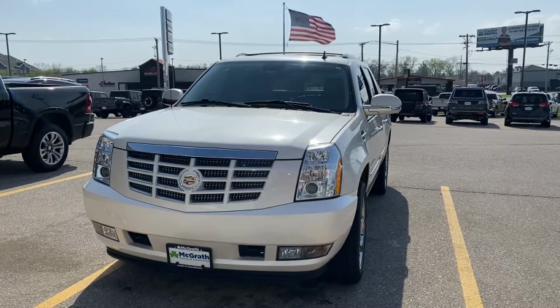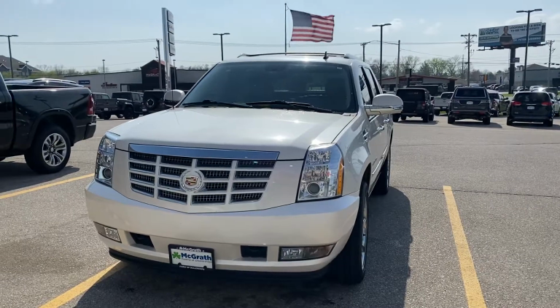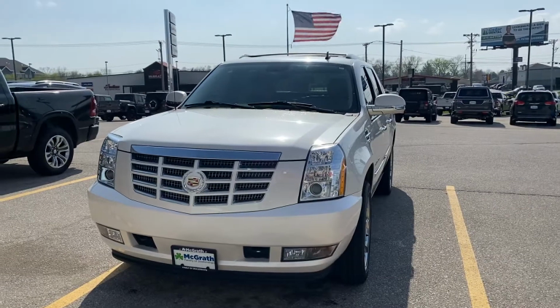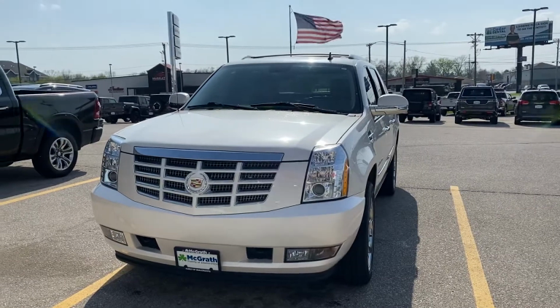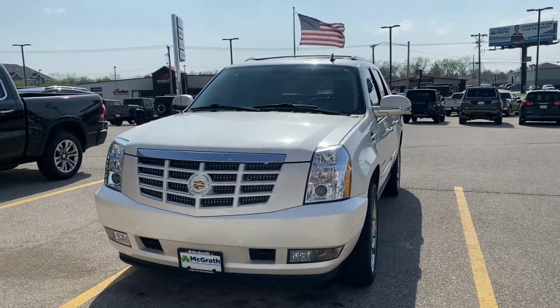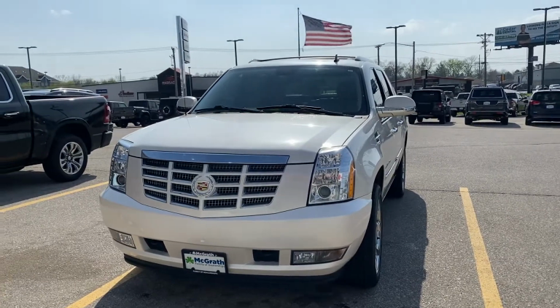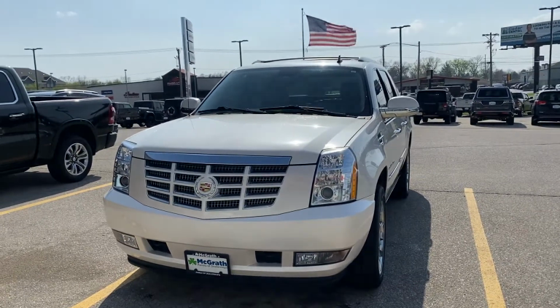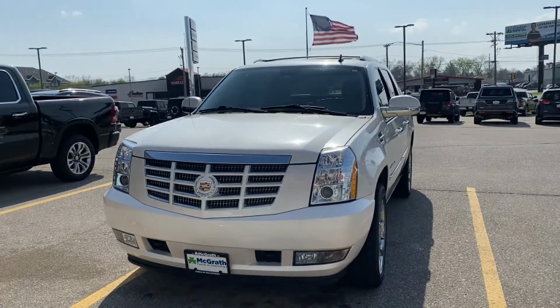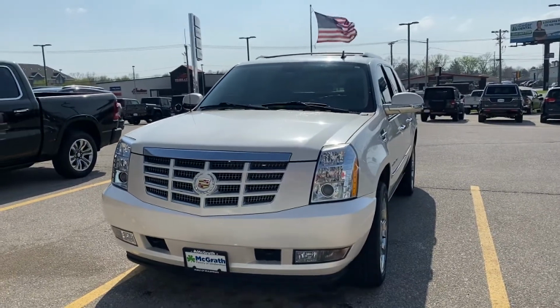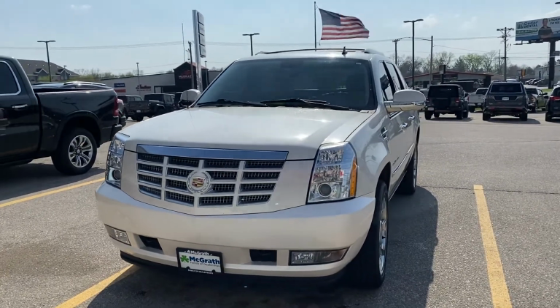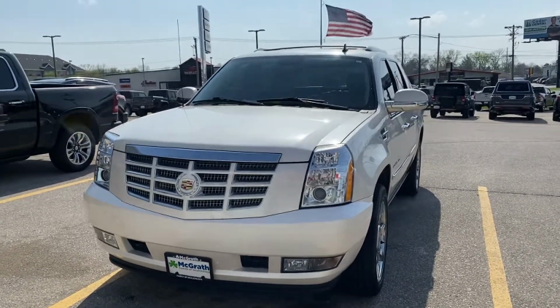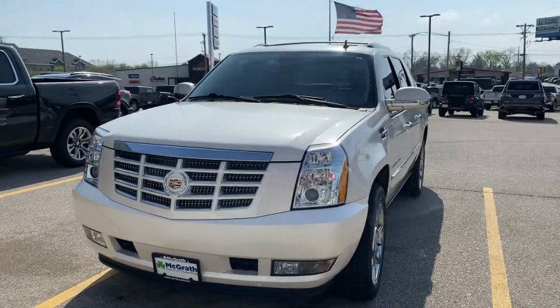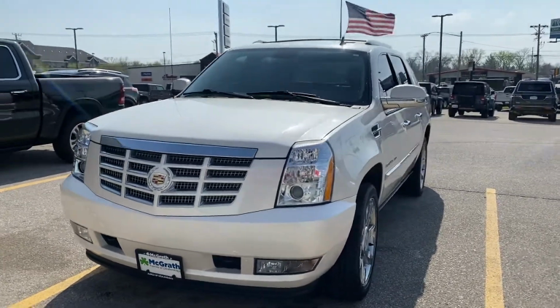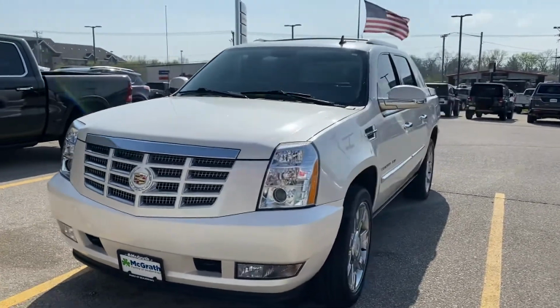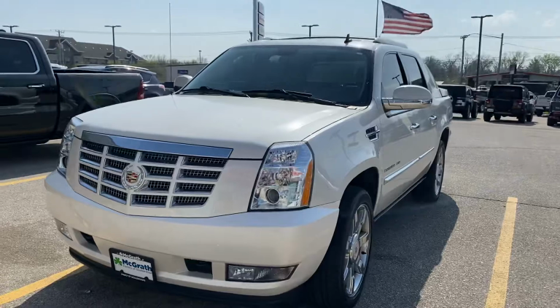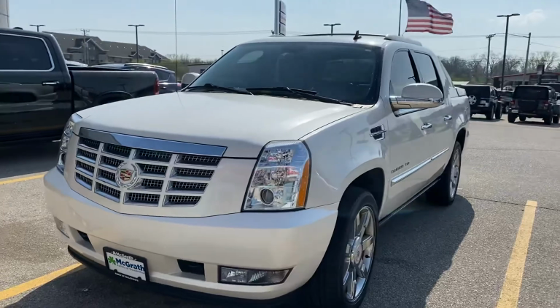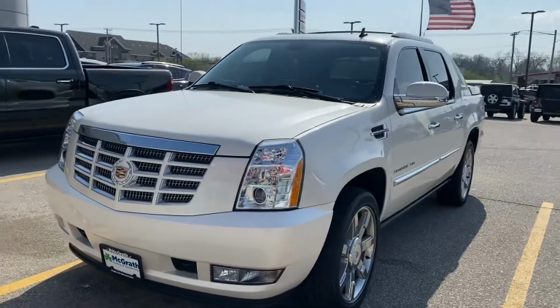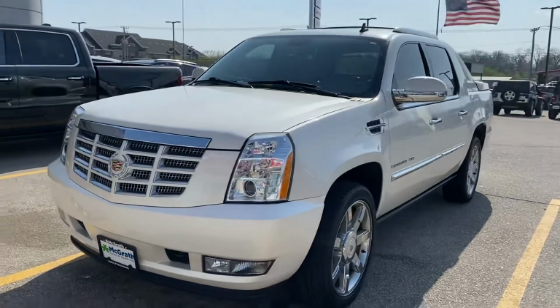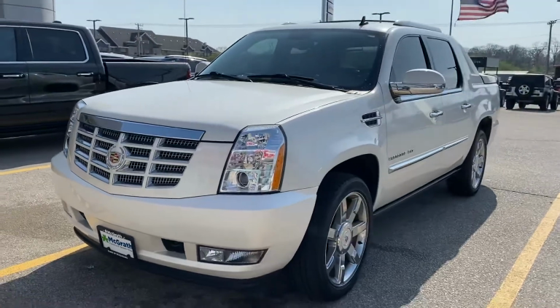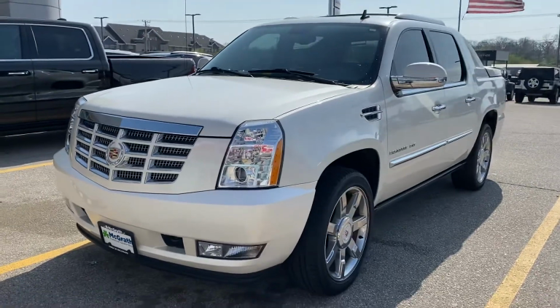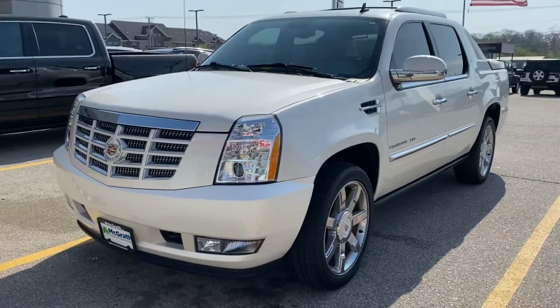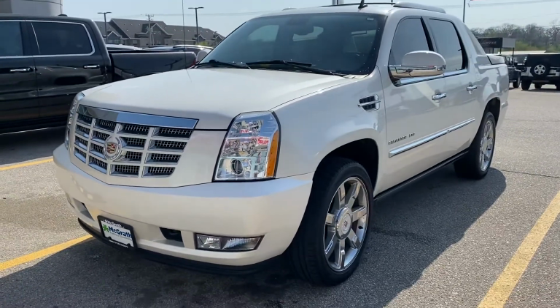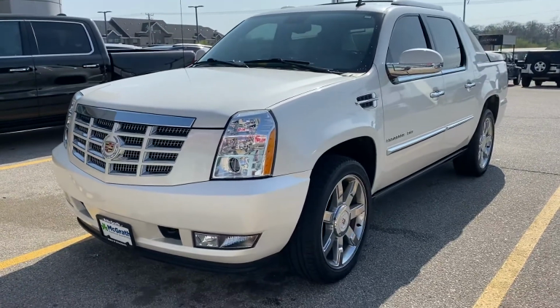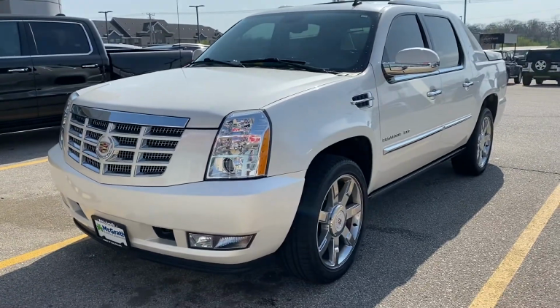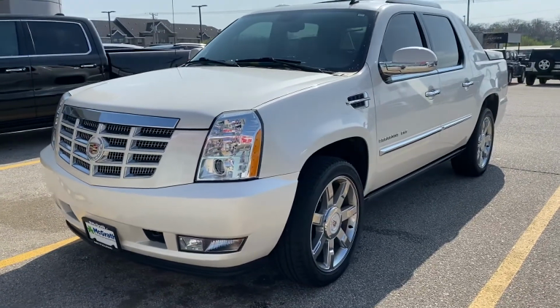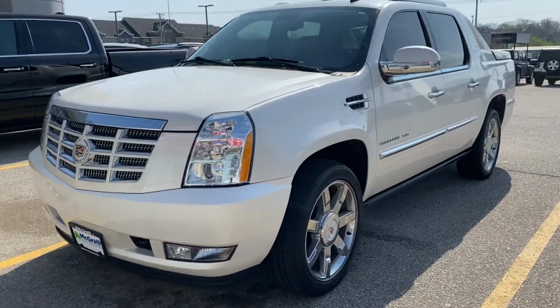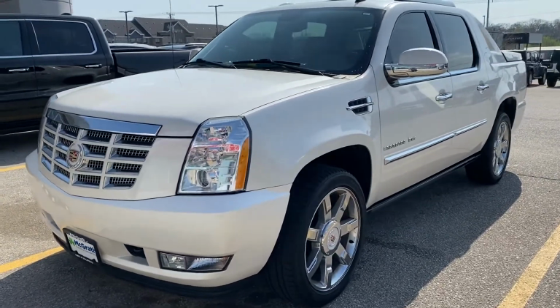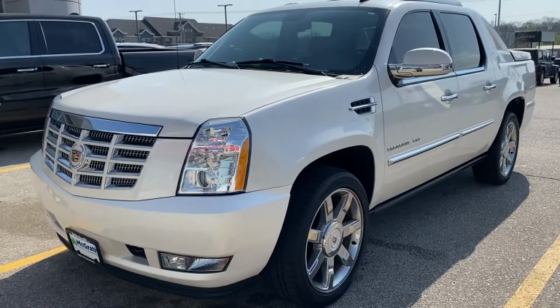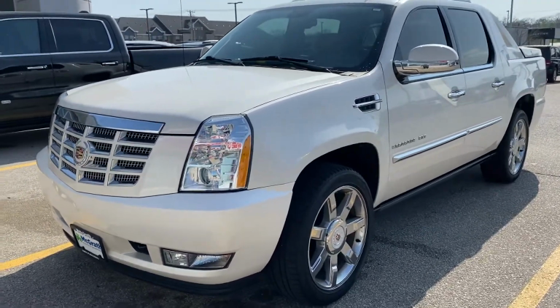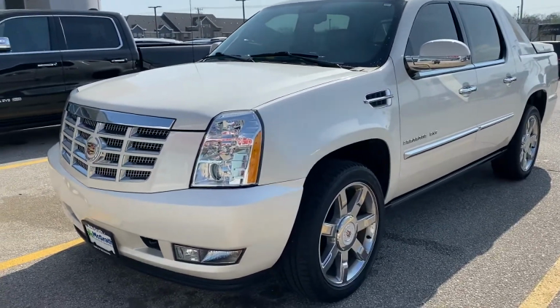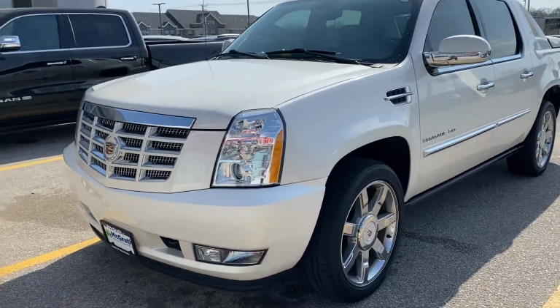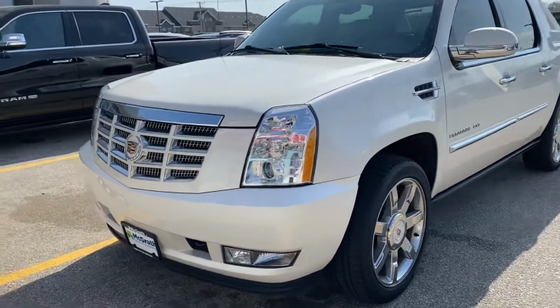Hey Maurice, it's Jared Rogers at McGrath Auto. Here is your Escalade. I just wanted to send you a quick video since I sent you a movie before. I got pictures too, I'll send you. But she's turned out pretty well.